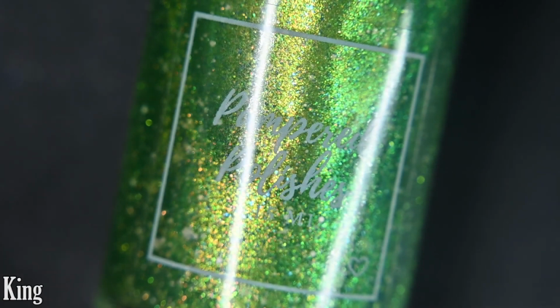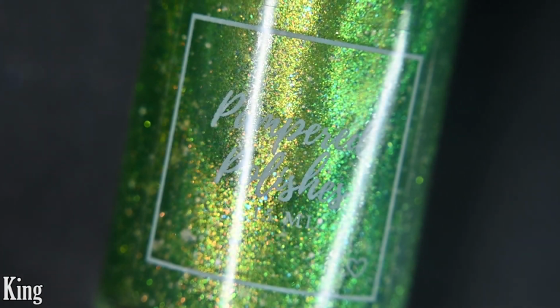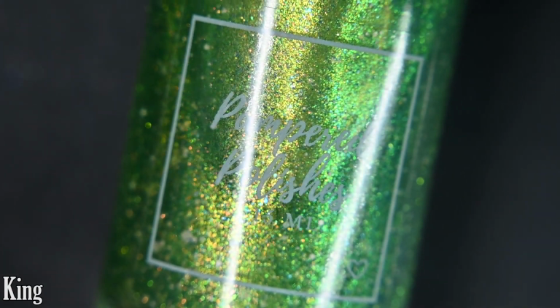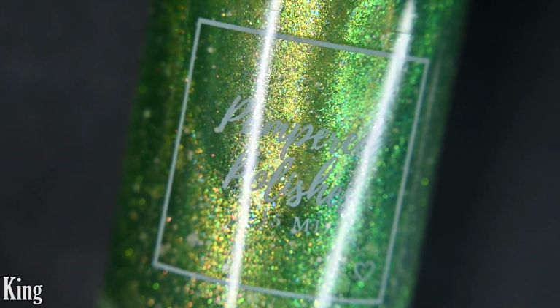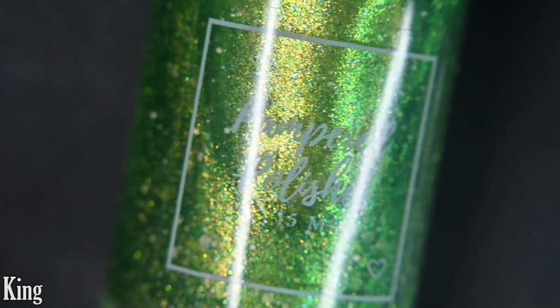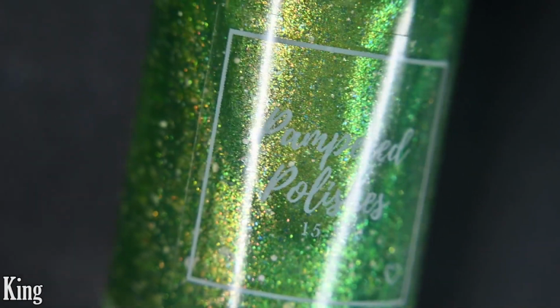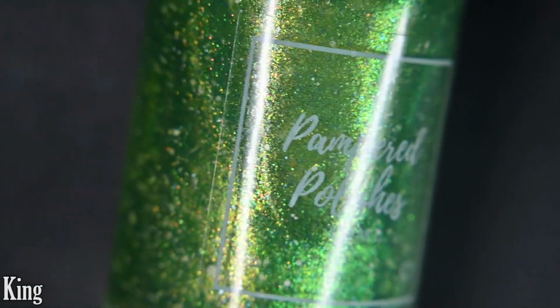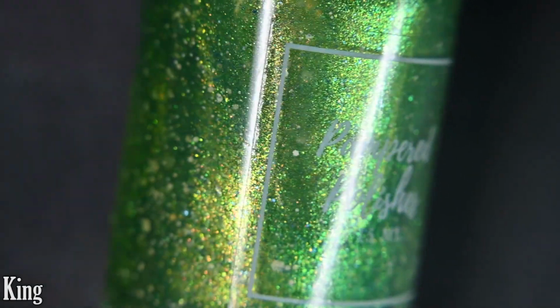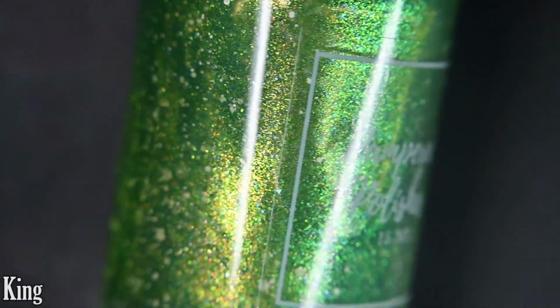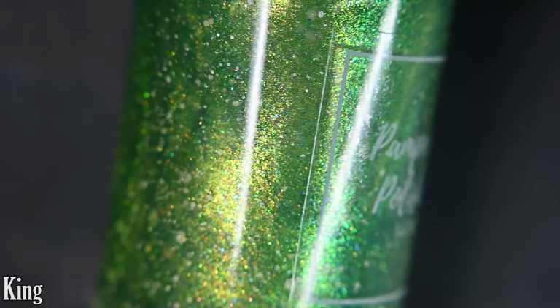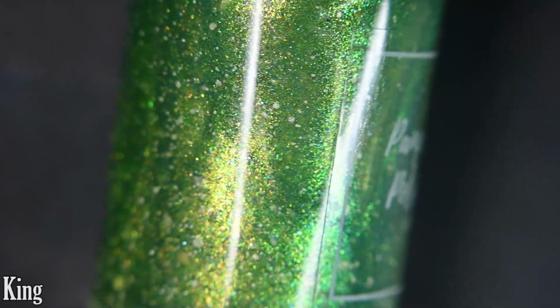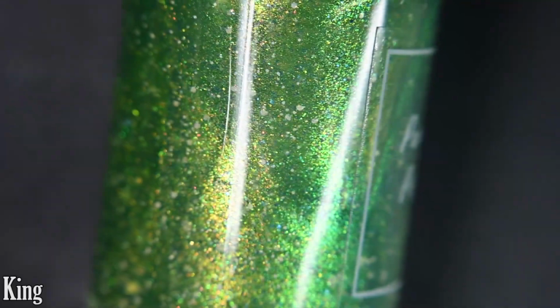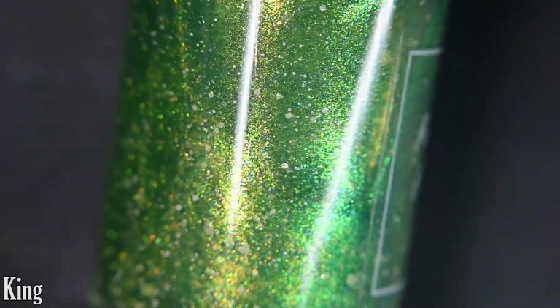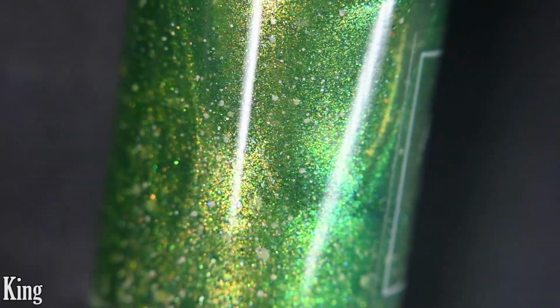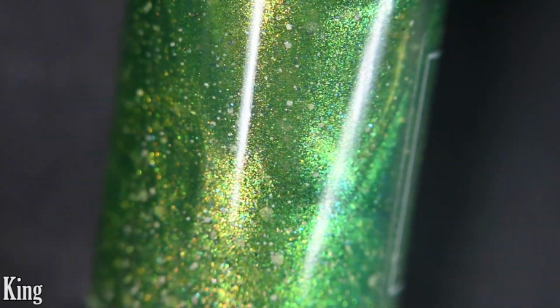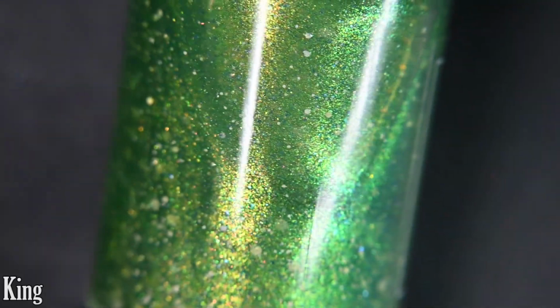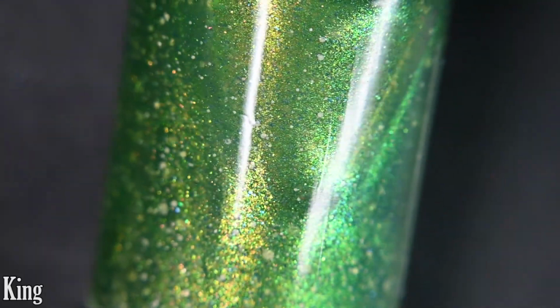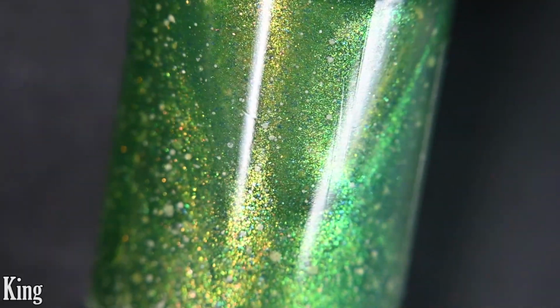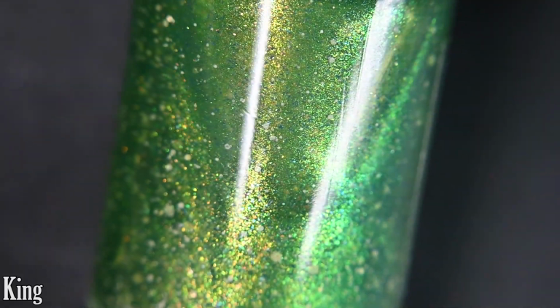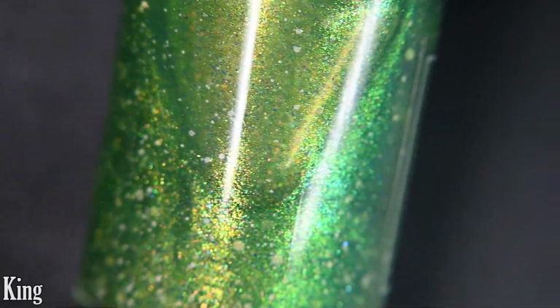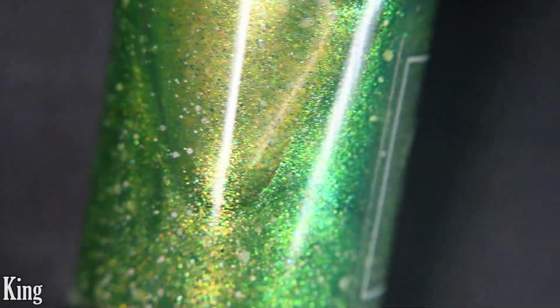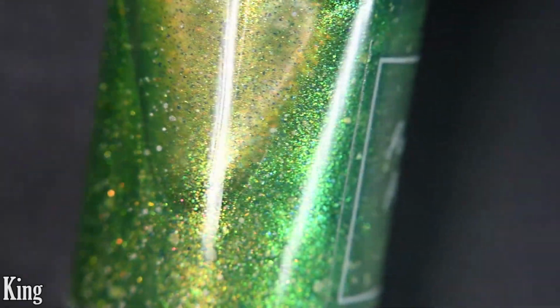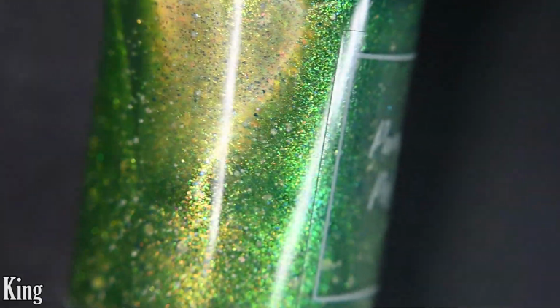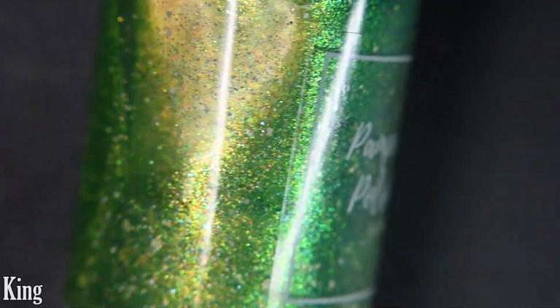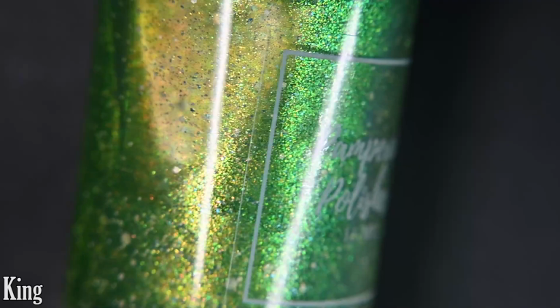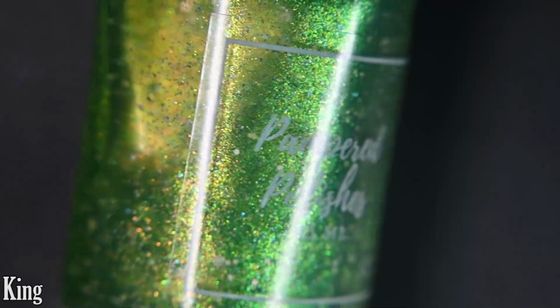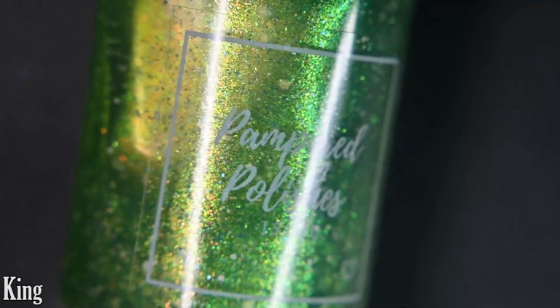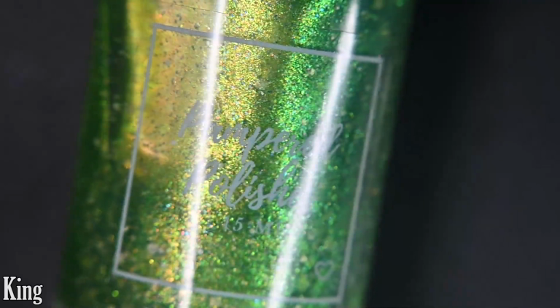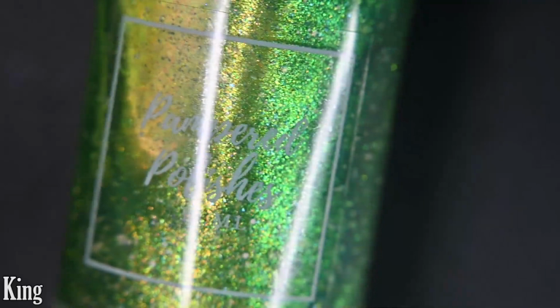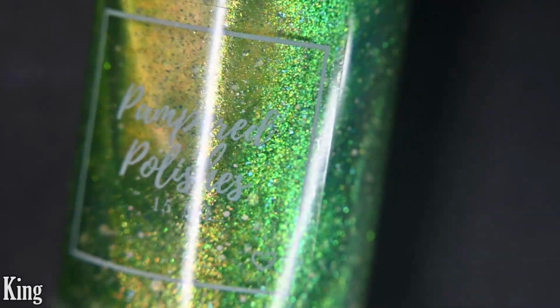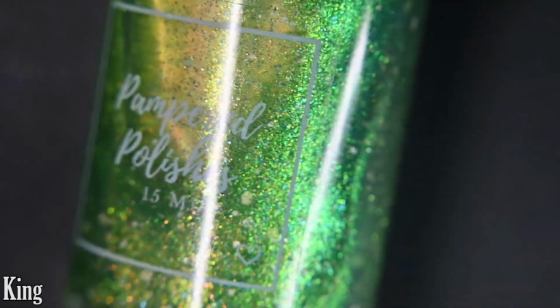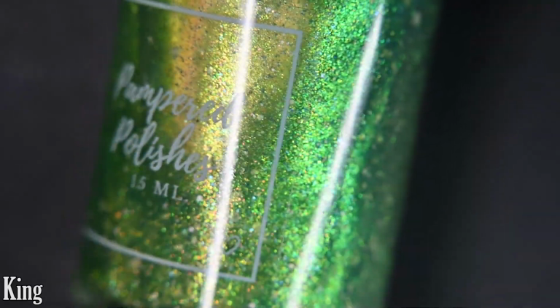Up next we have King, and this is a grass green tinted jelly base loaded with a blue to teal to green aurora shimmer, blue micro flakes, and a mixture of white glitter.